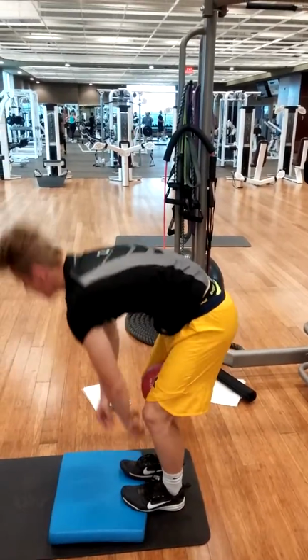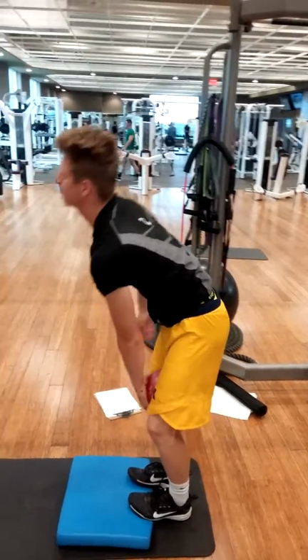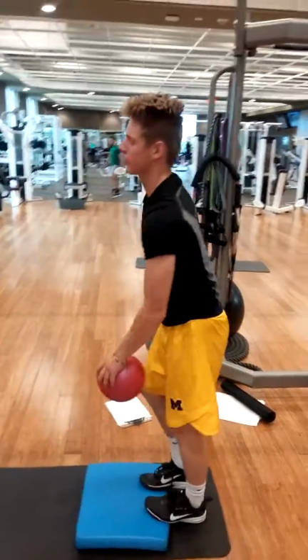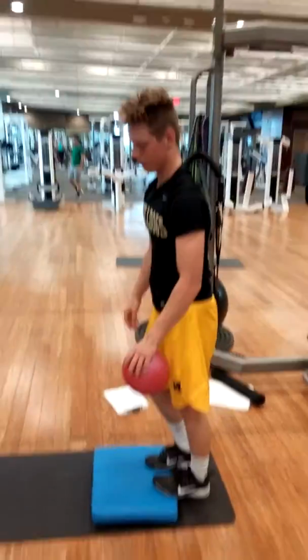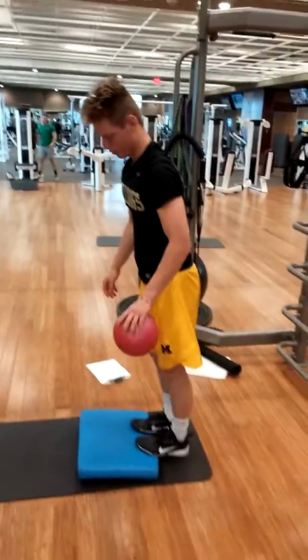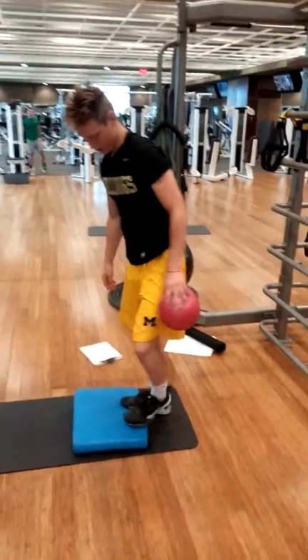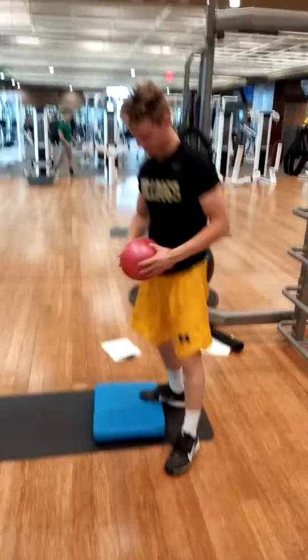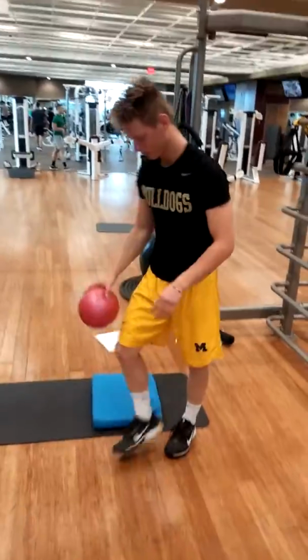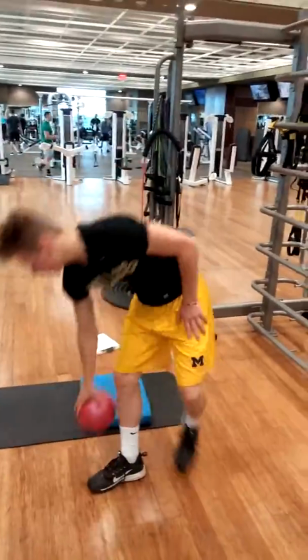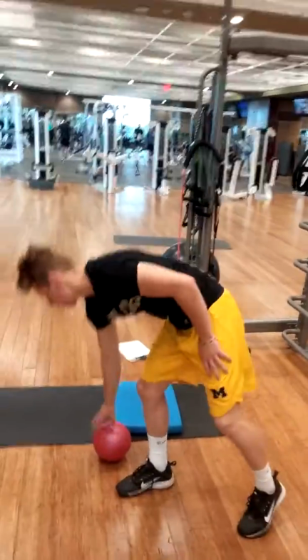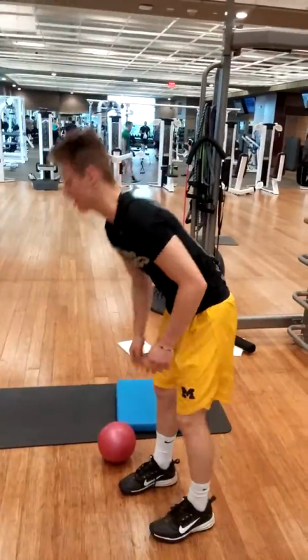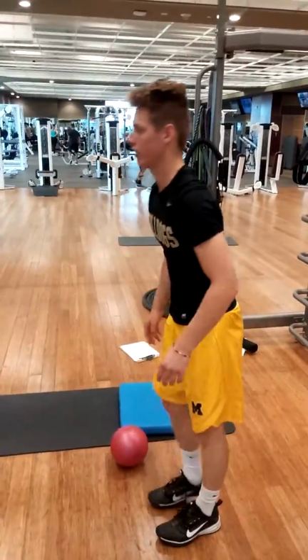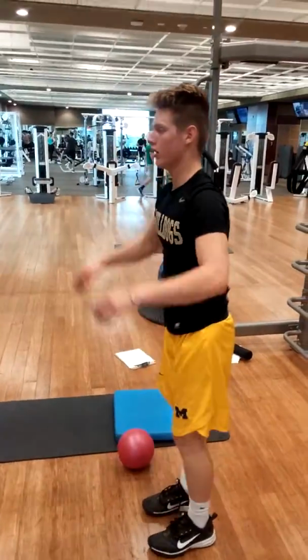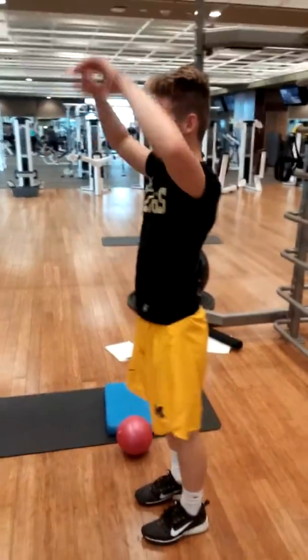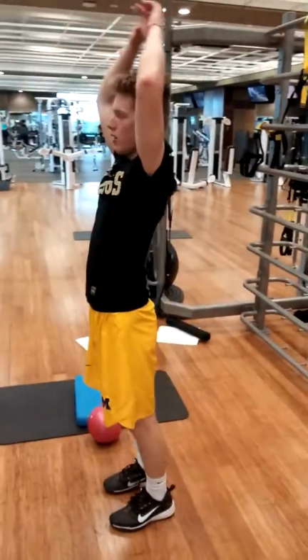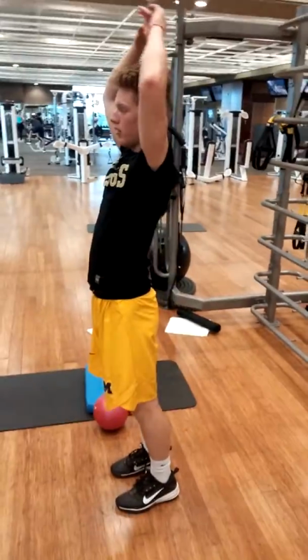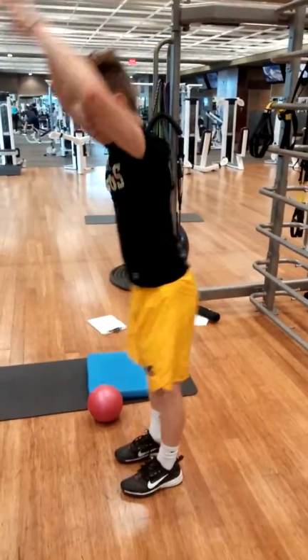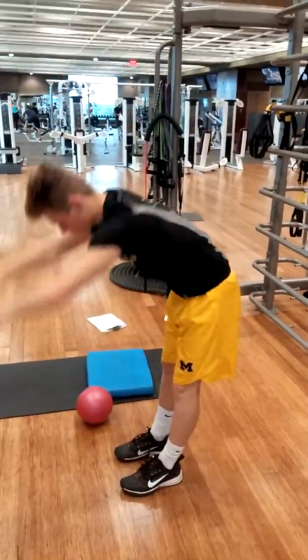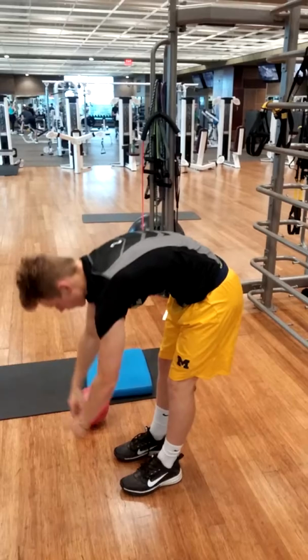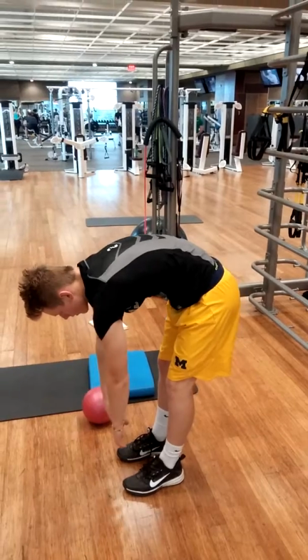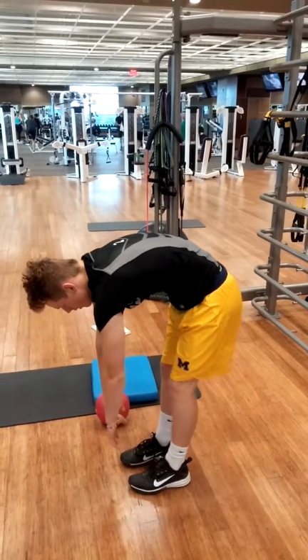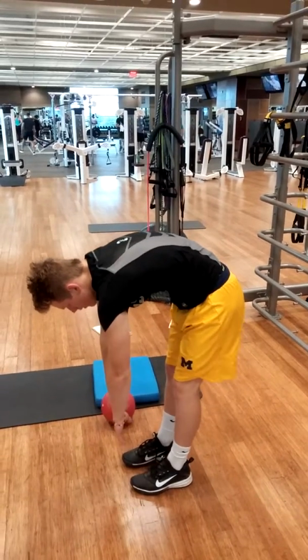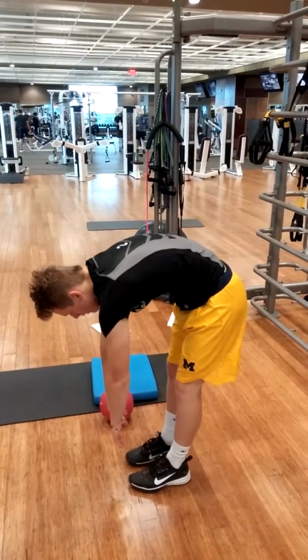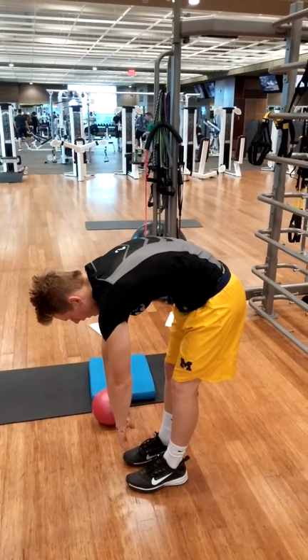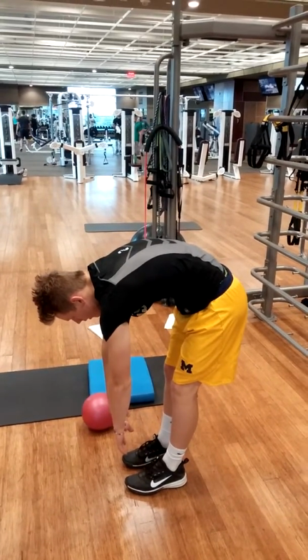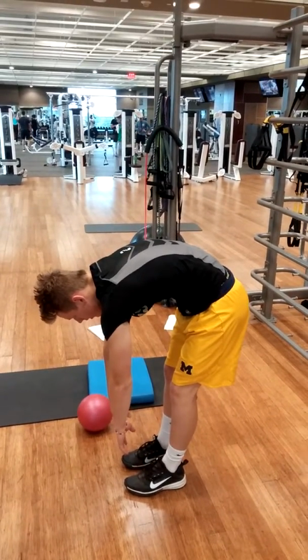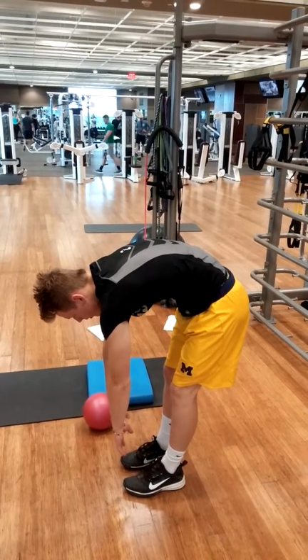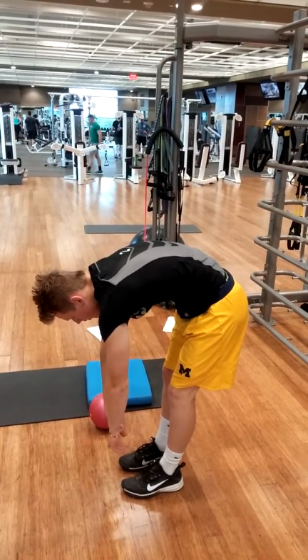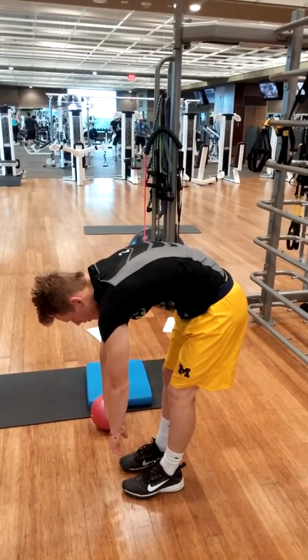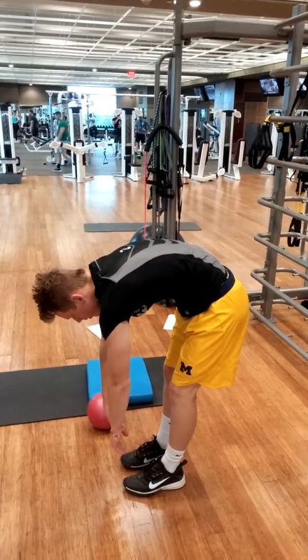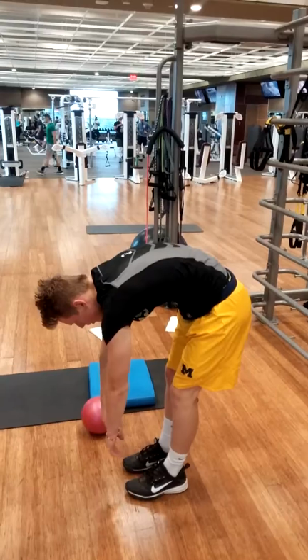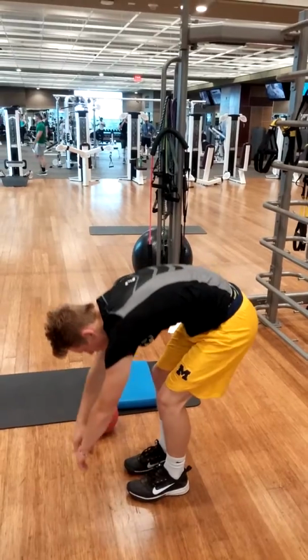All right, now let's go one more without the ball to see if he improved any. So a little bit better than when he first started — toe touch pattern.